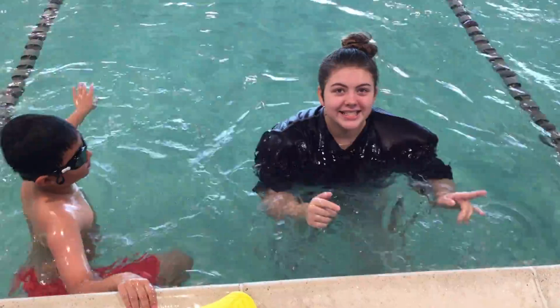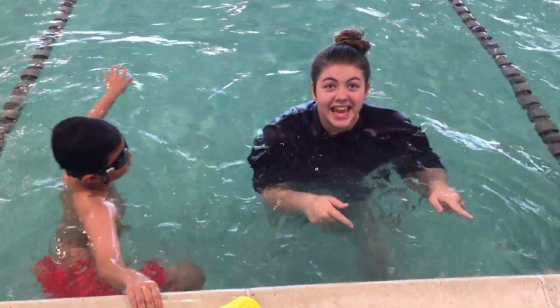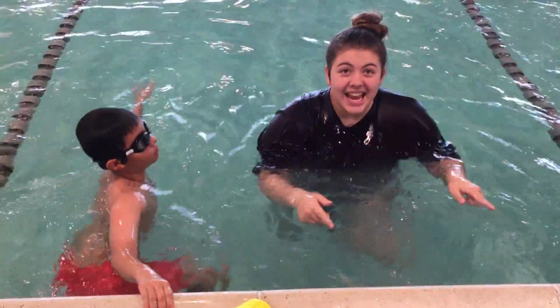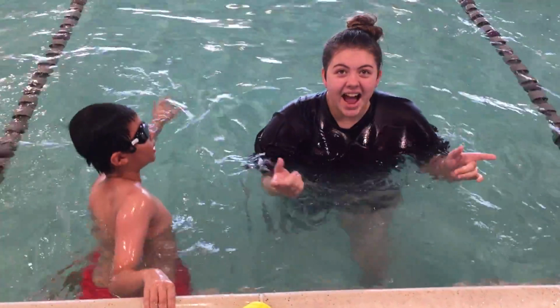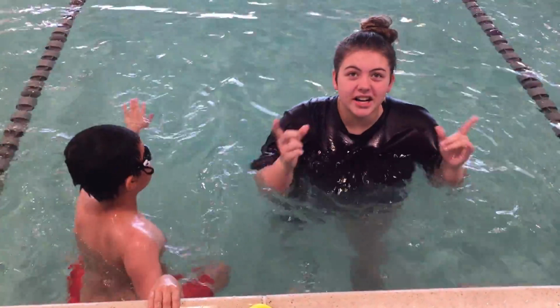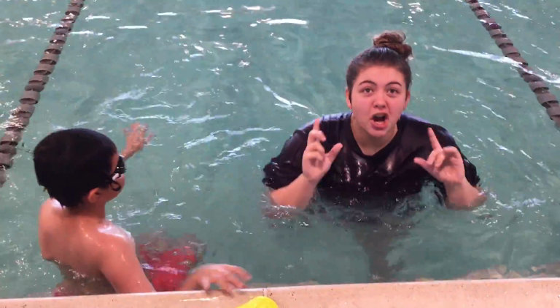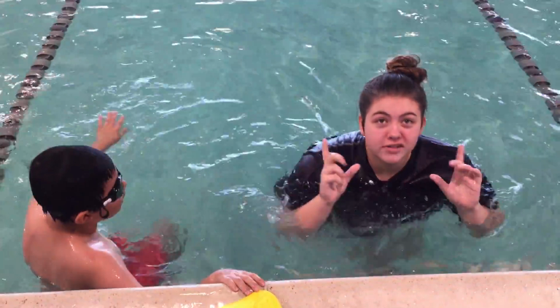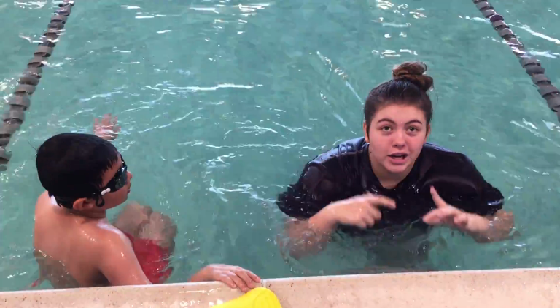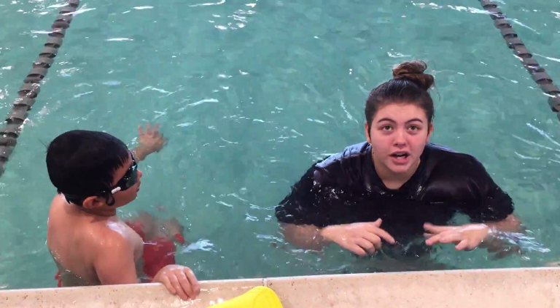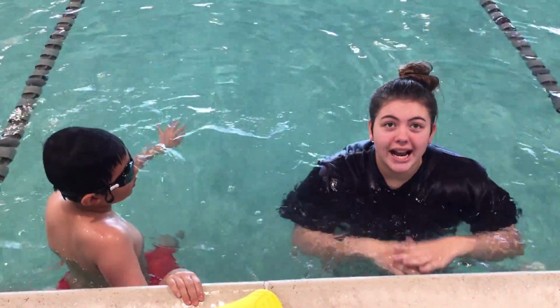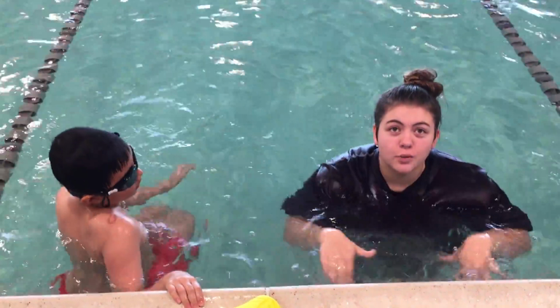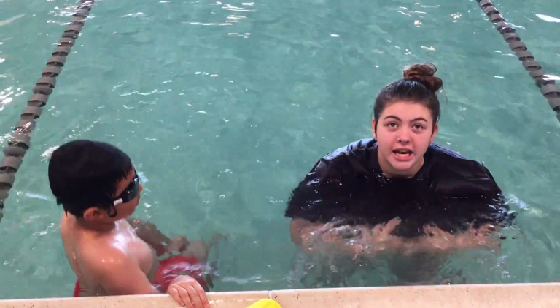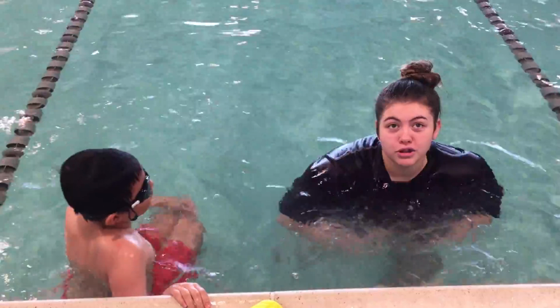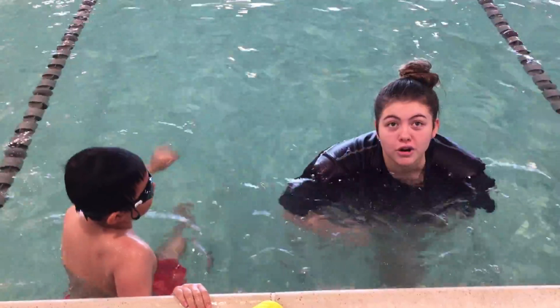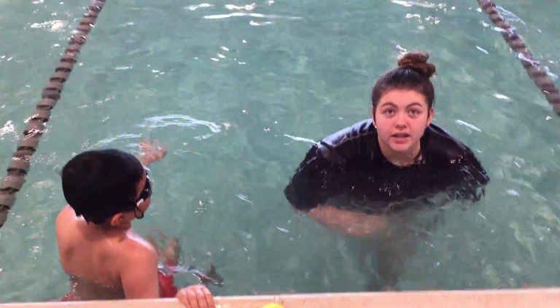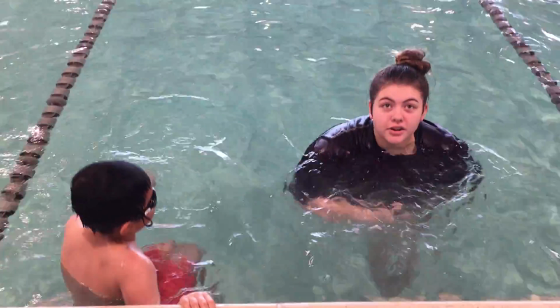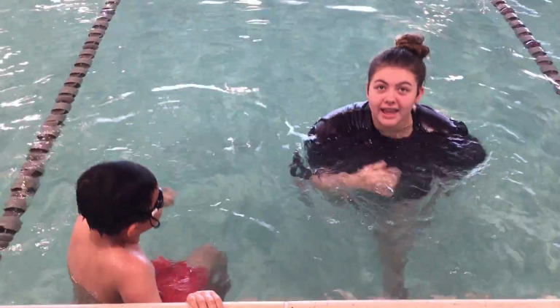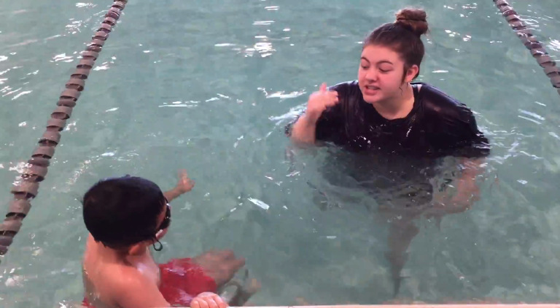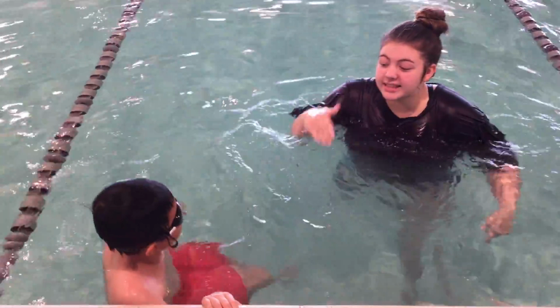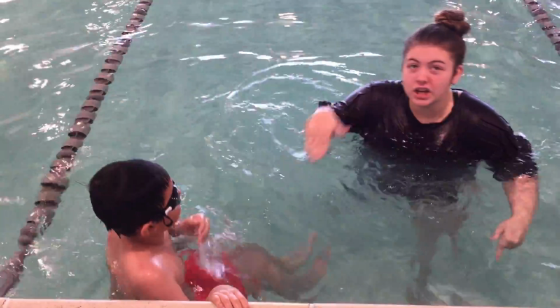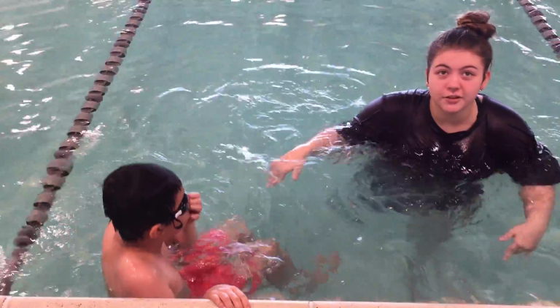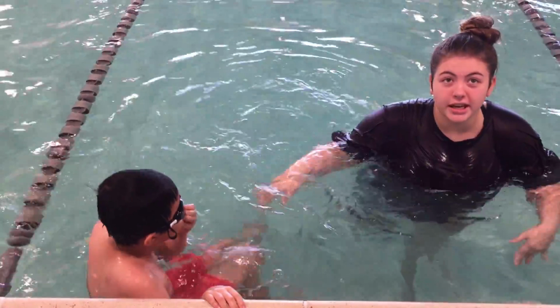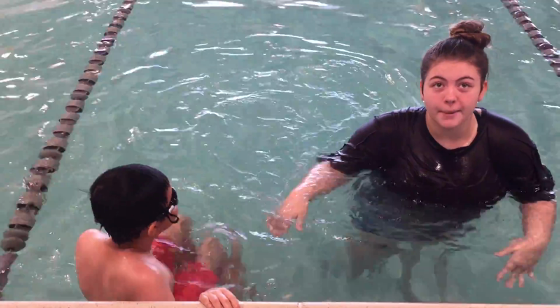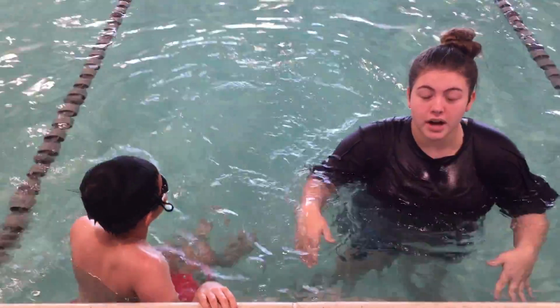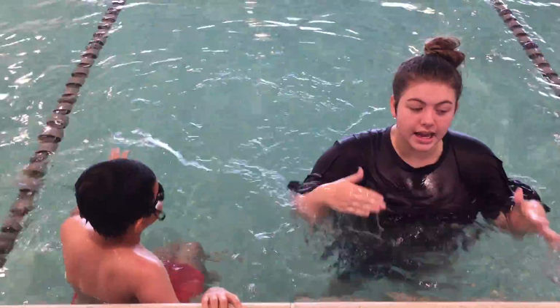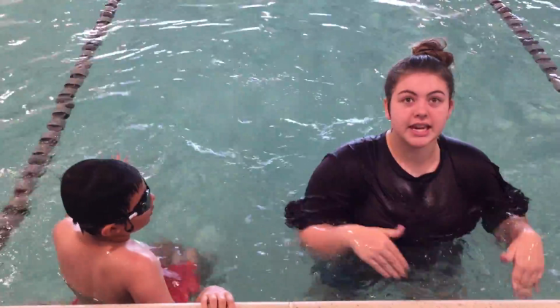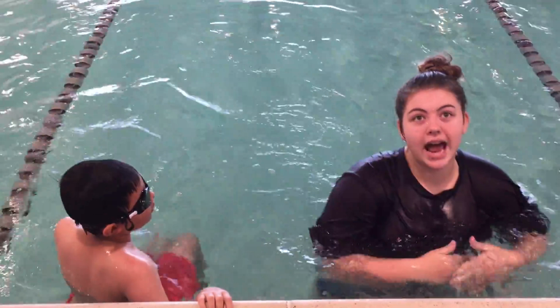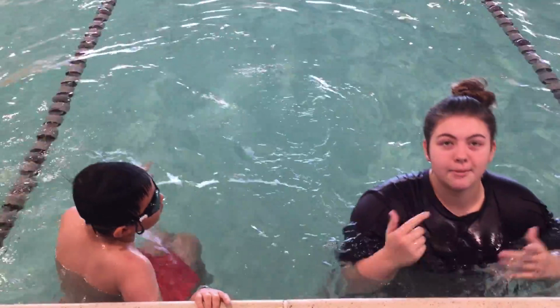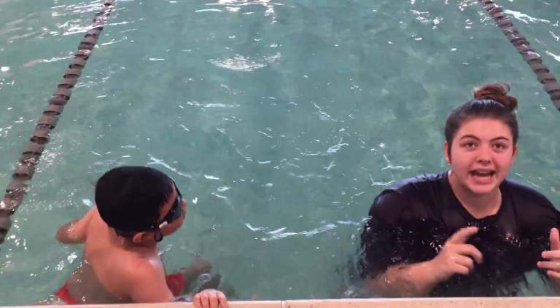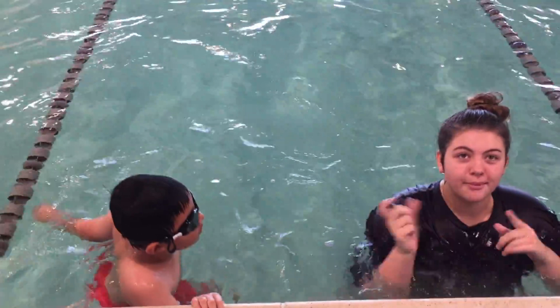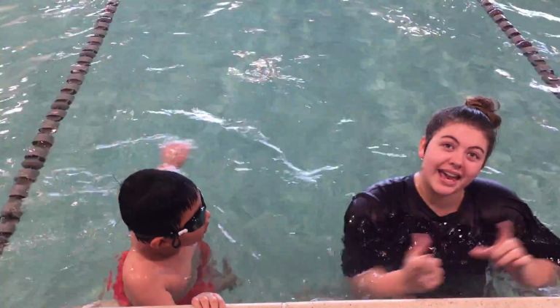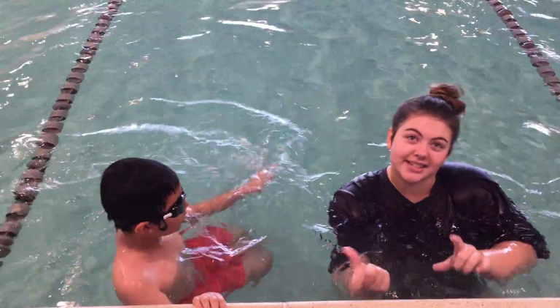Today I started putting on goggles and going underwater, actually watching him do the stroke, so that if there's anything I can see floating above the water, I'm seeing it now and pointing it out in the cave distance.